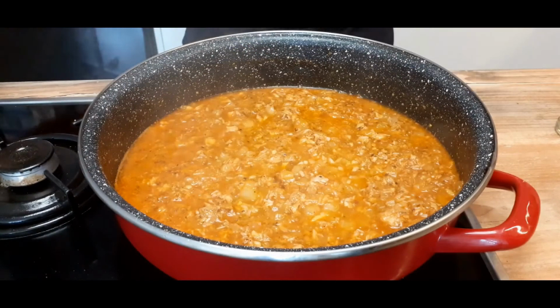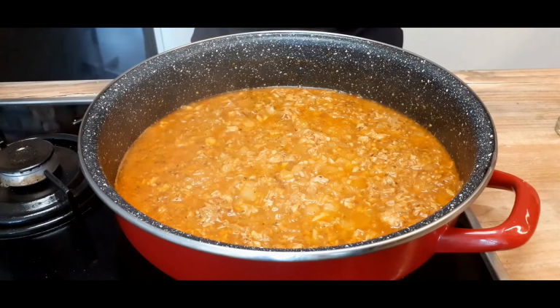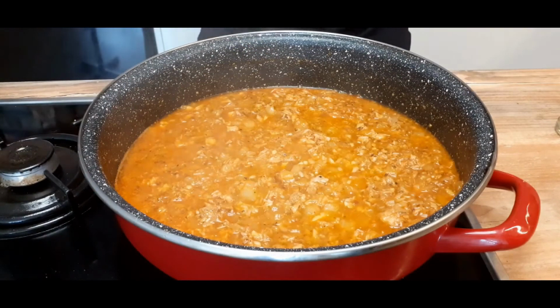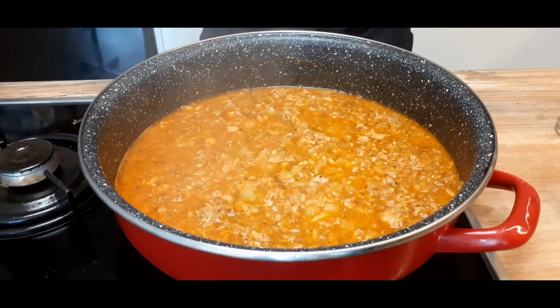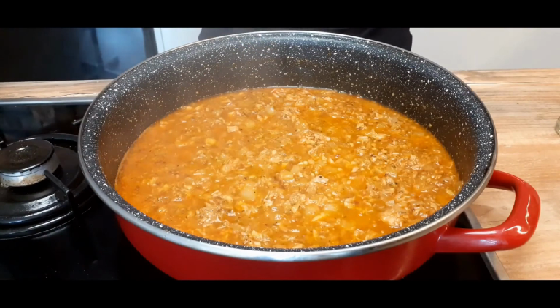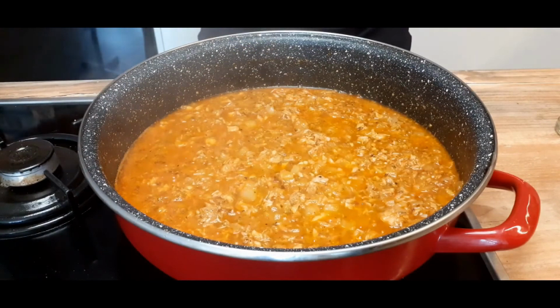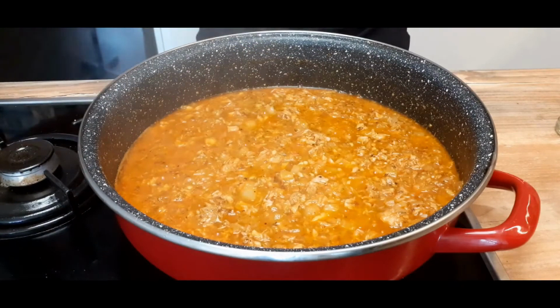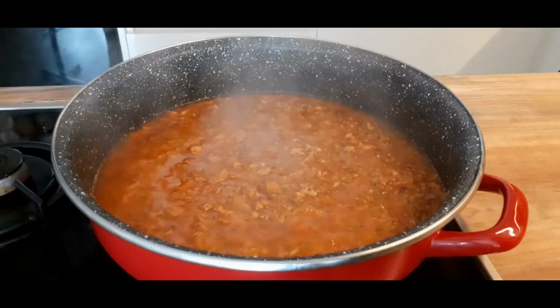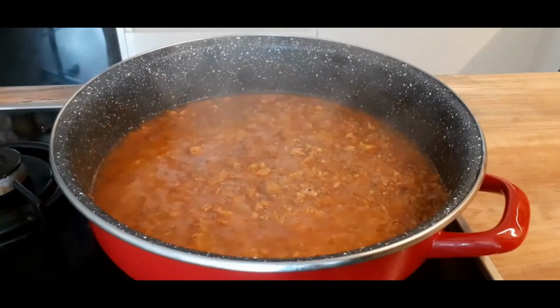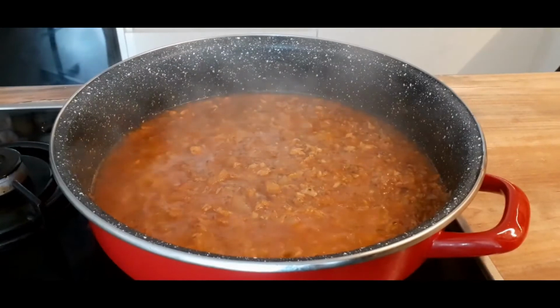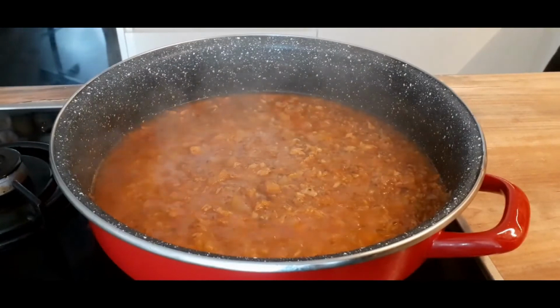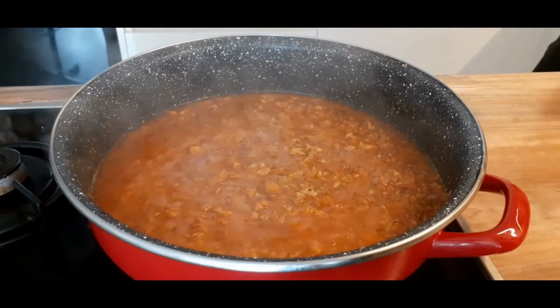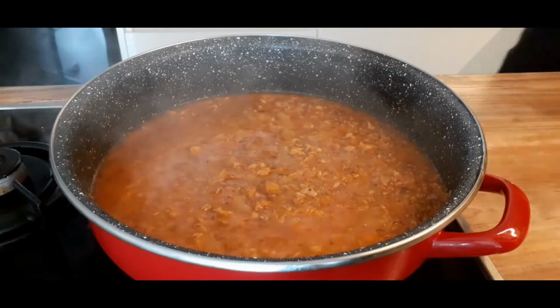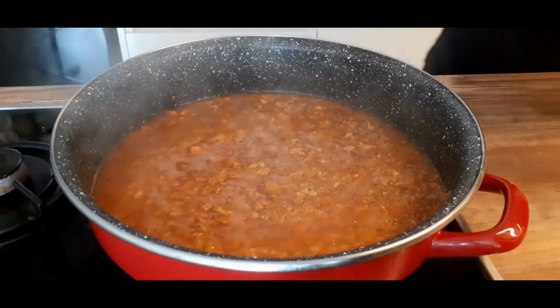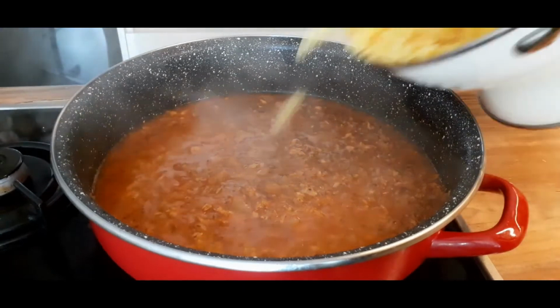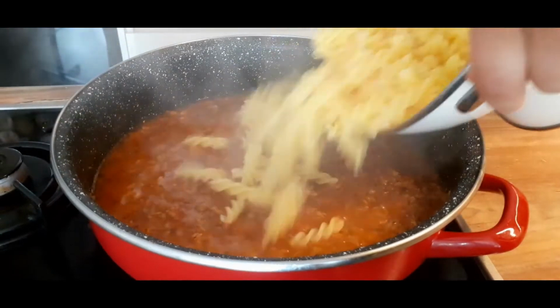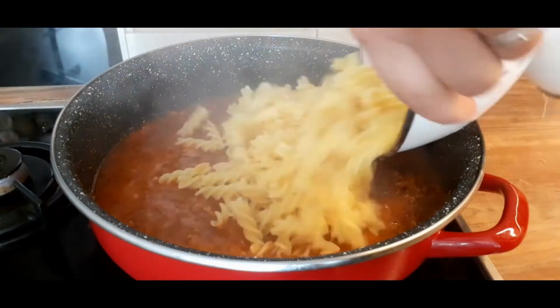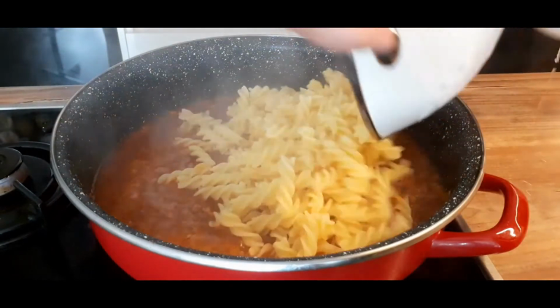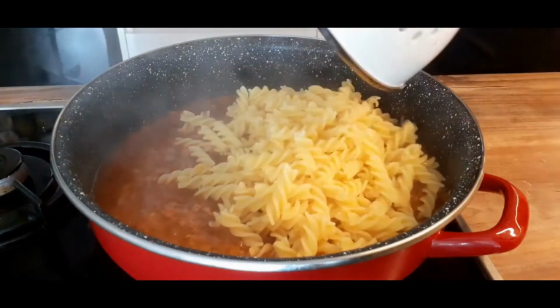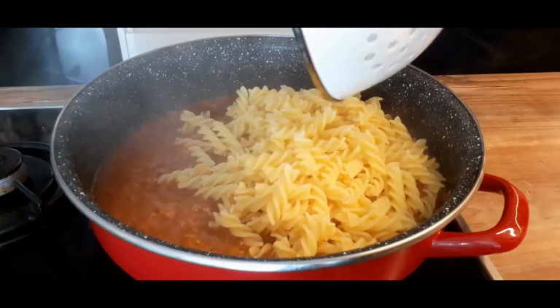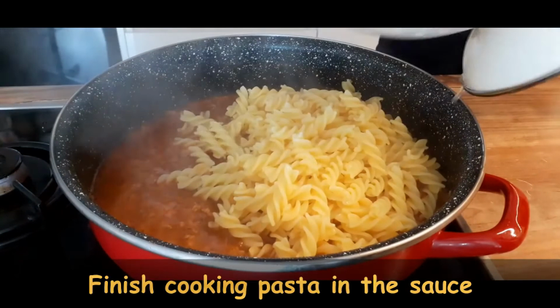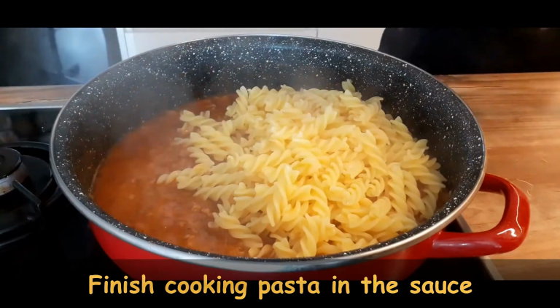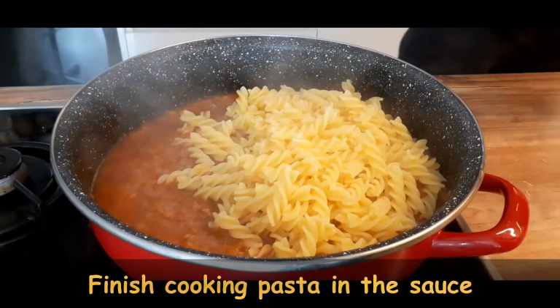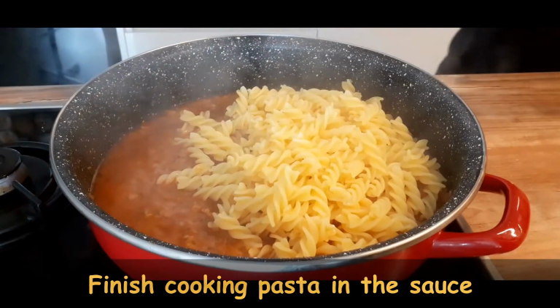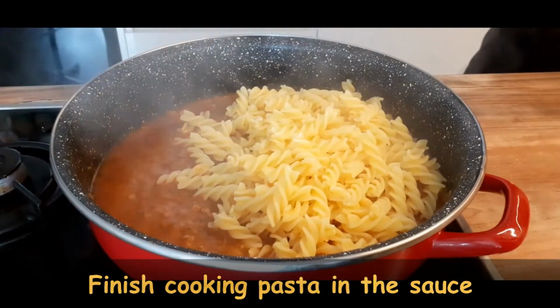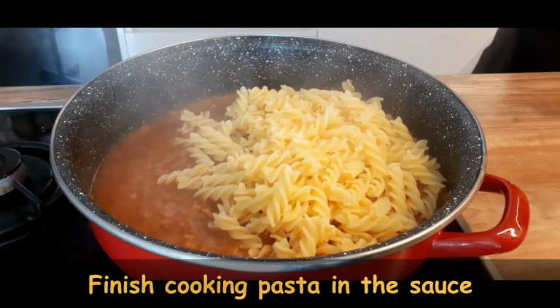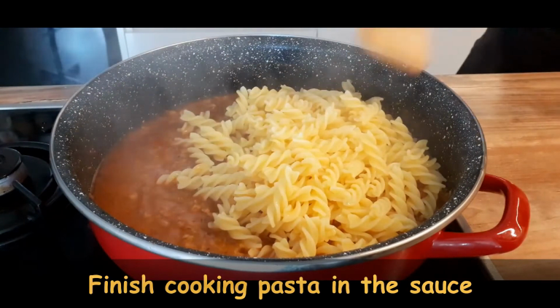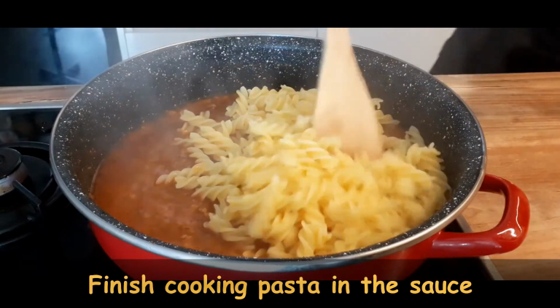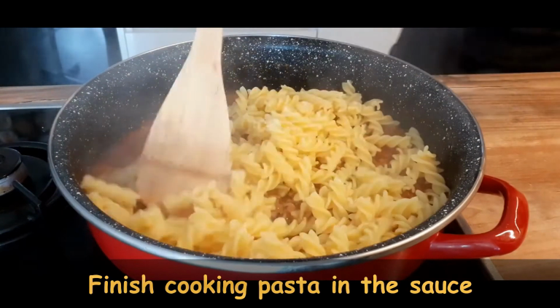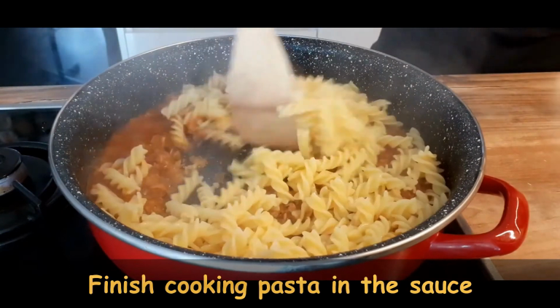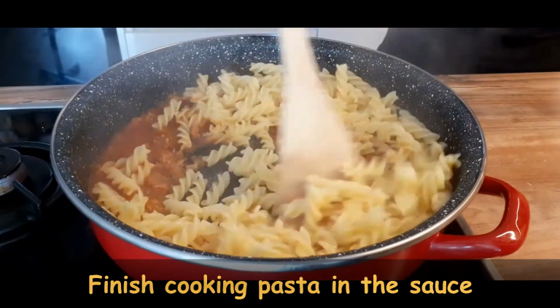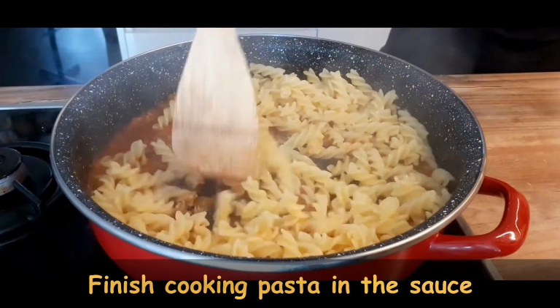Boil pasta in a separate pot, but a minute less than what it says on the package. The last minute, connect it with the sauce, and your meal is done.